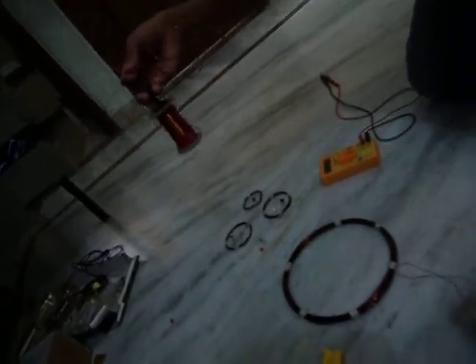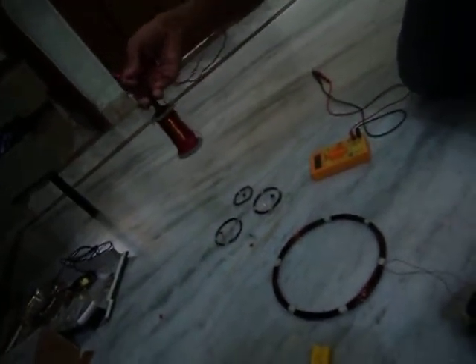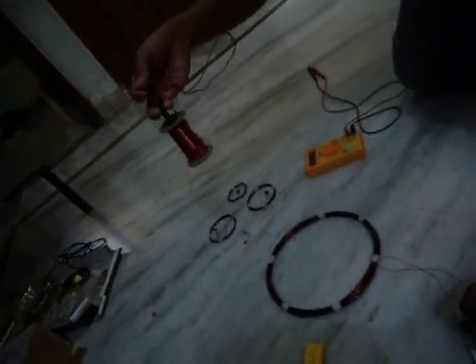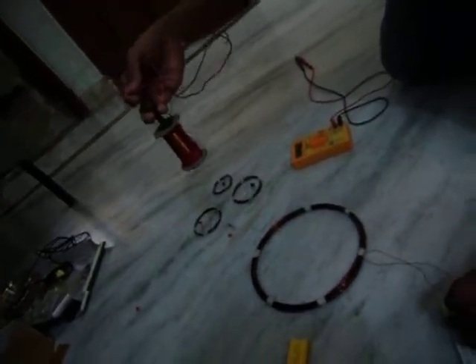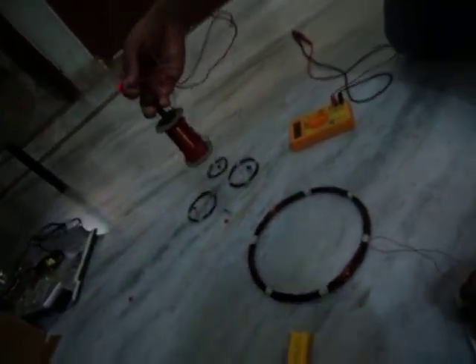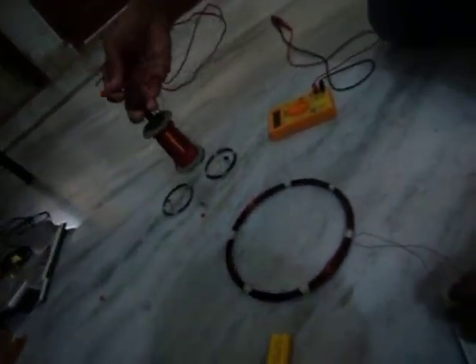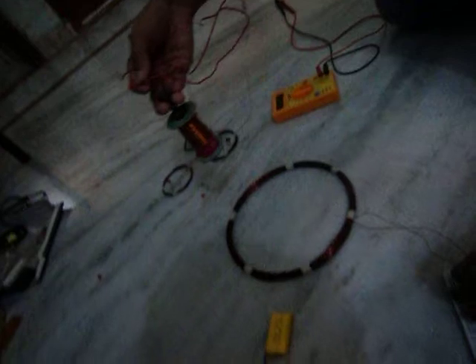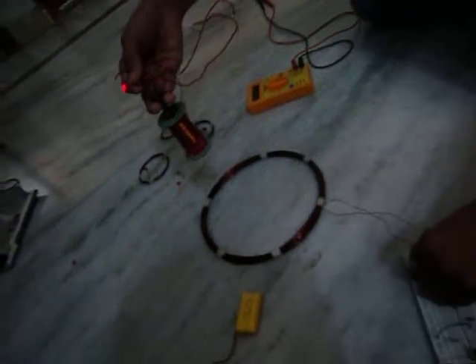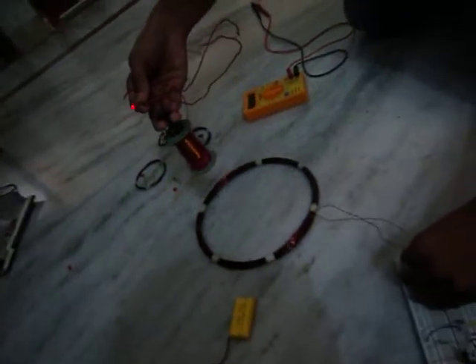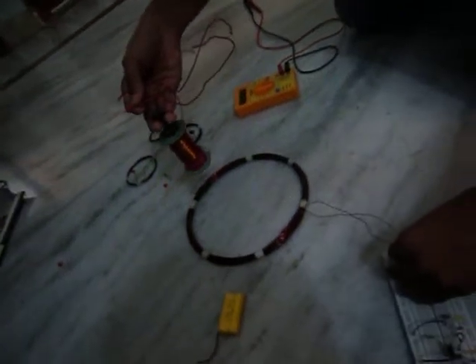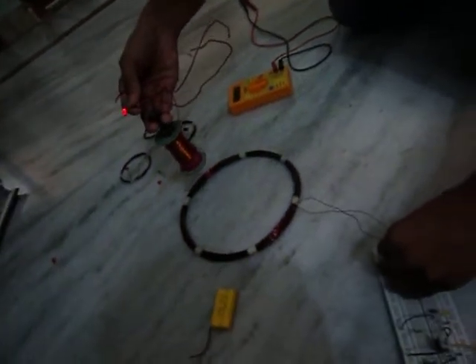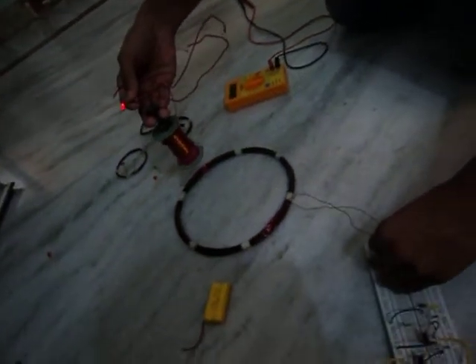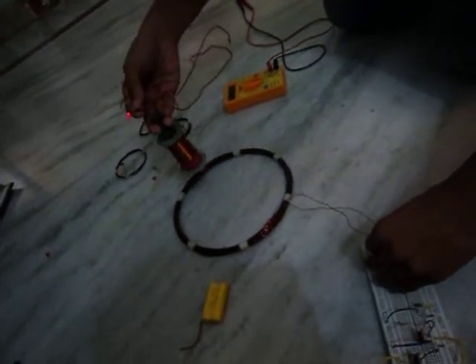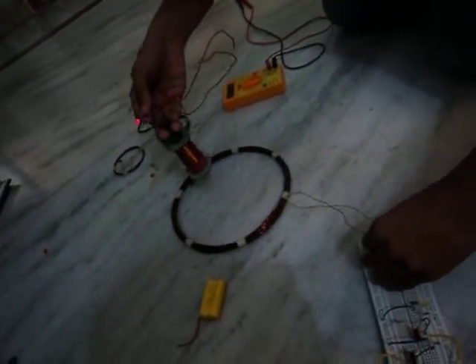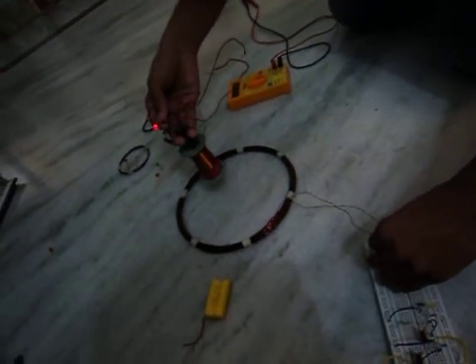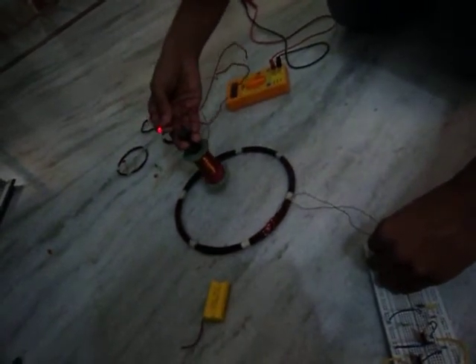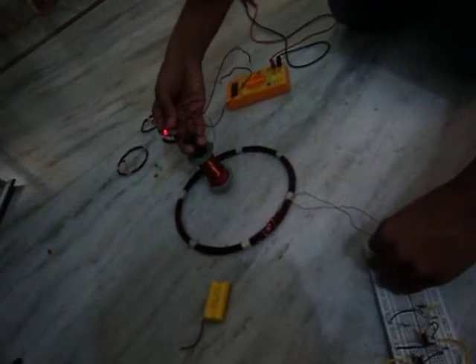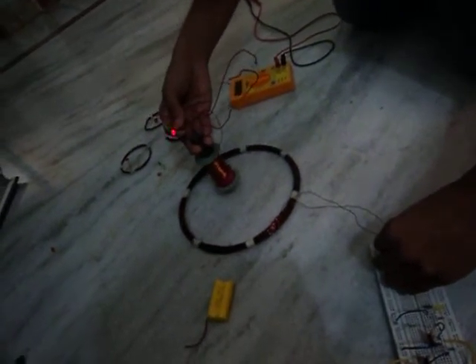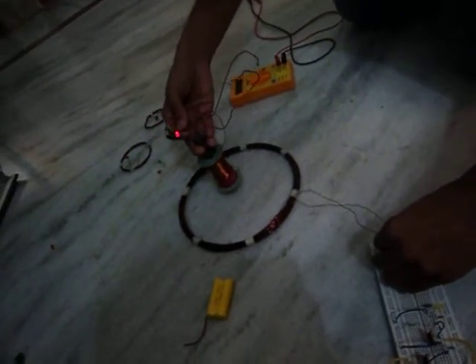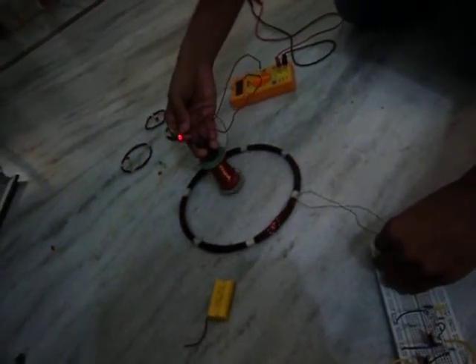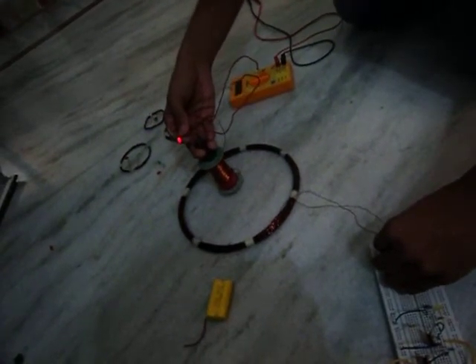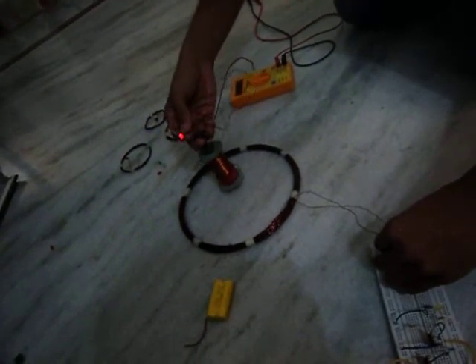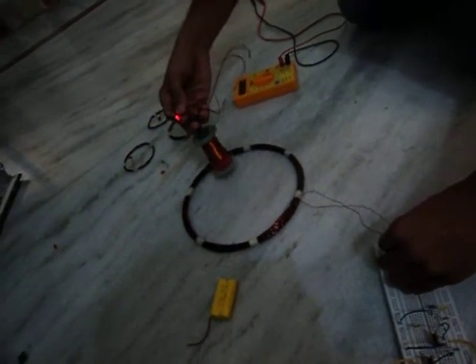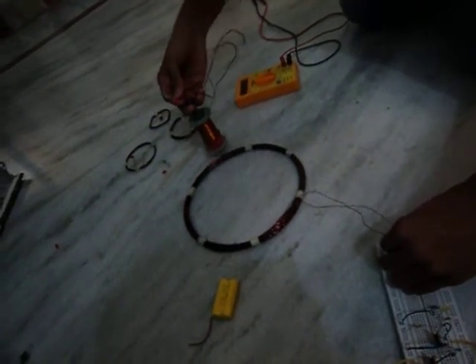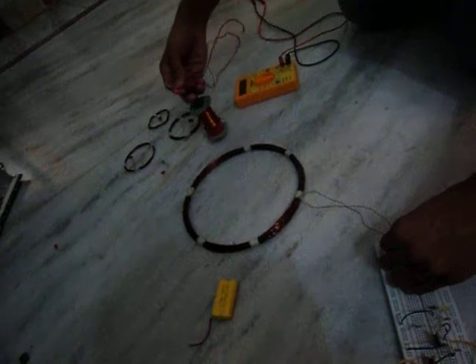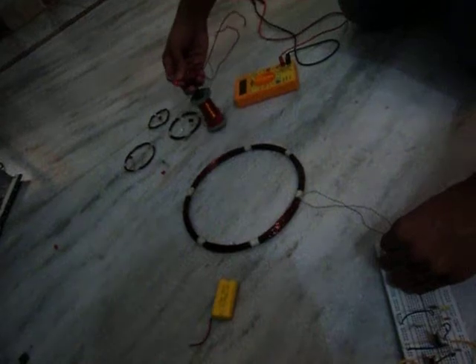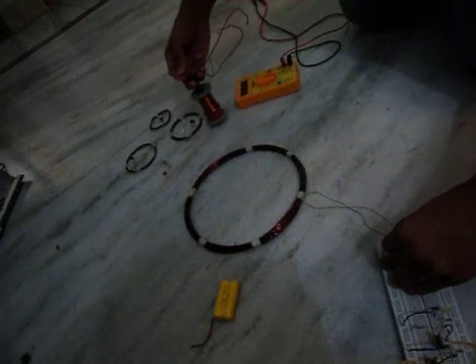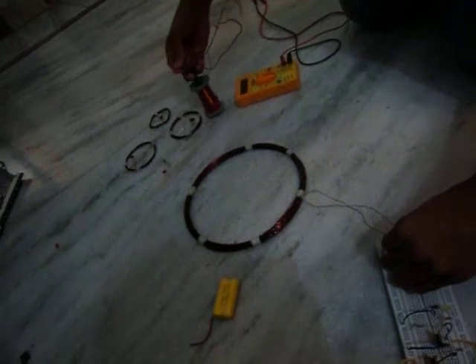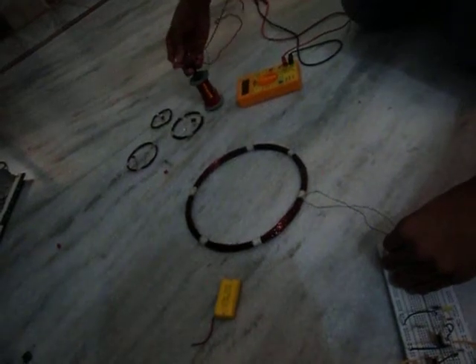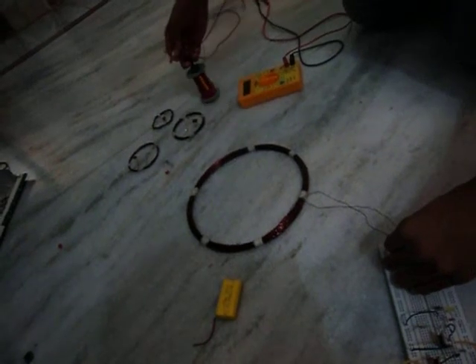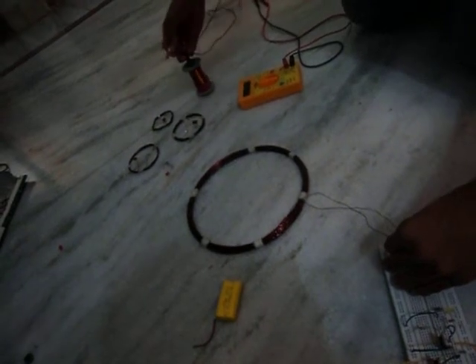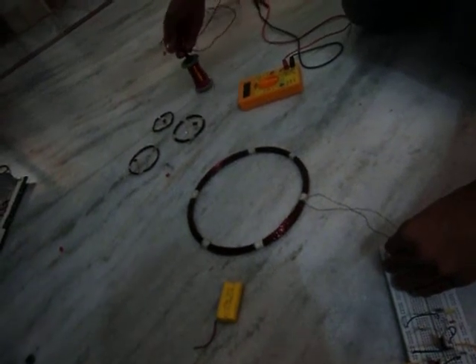When I come towards the coil, it goes very low. If I go away, I am getting high voltage.